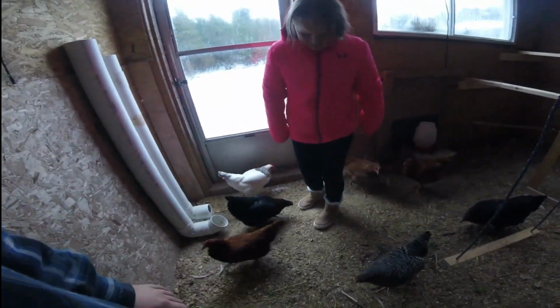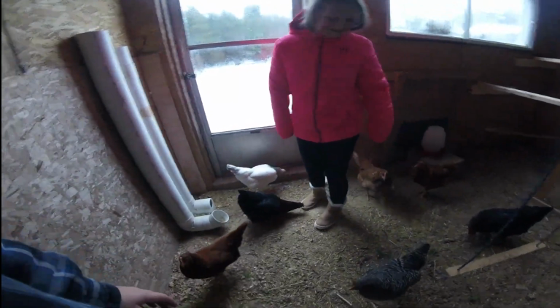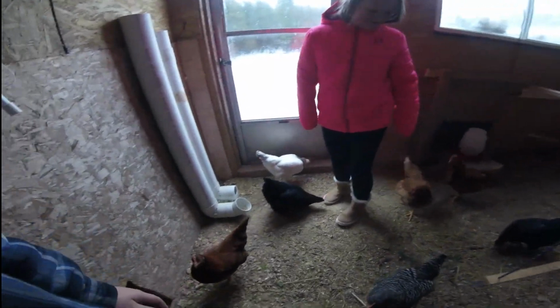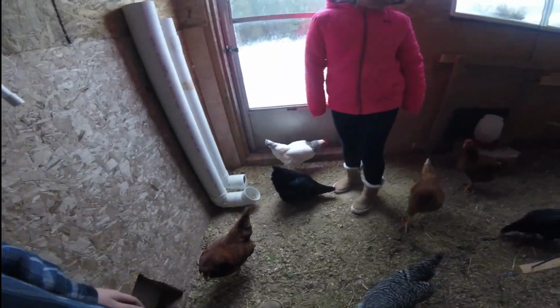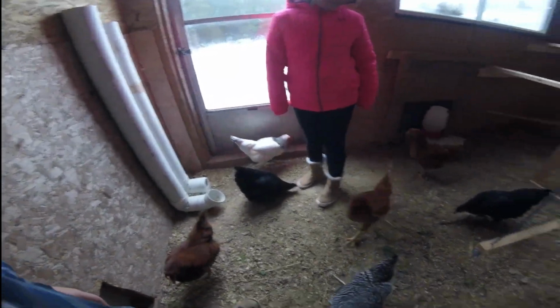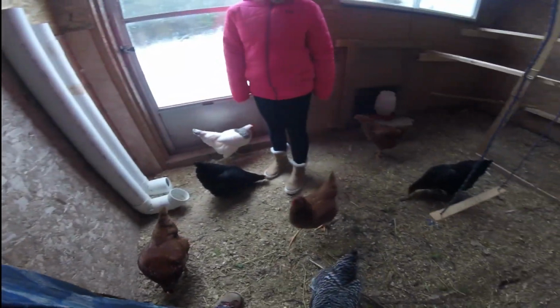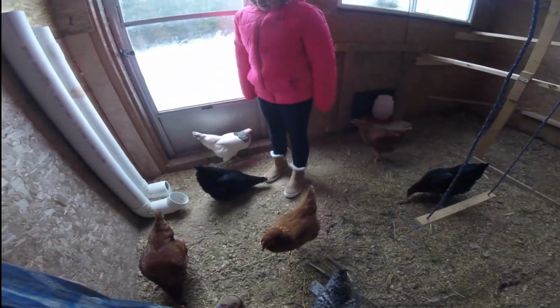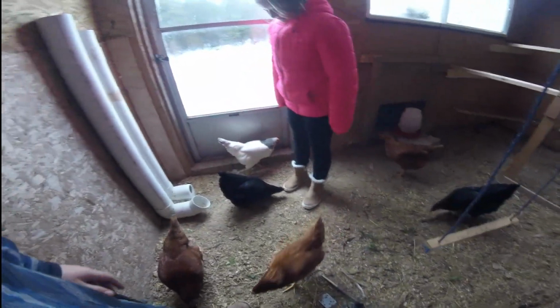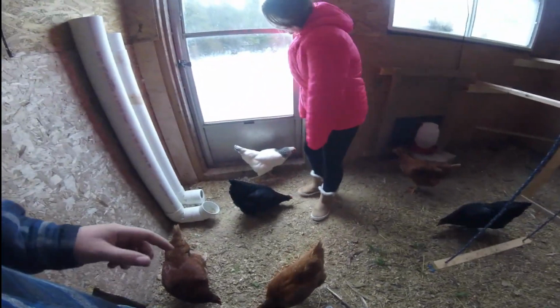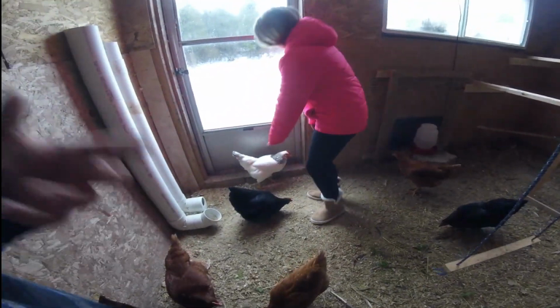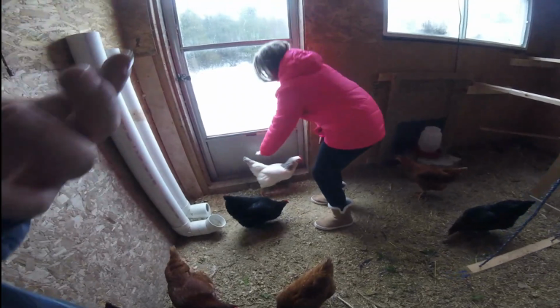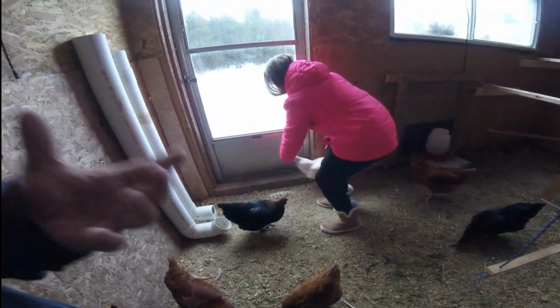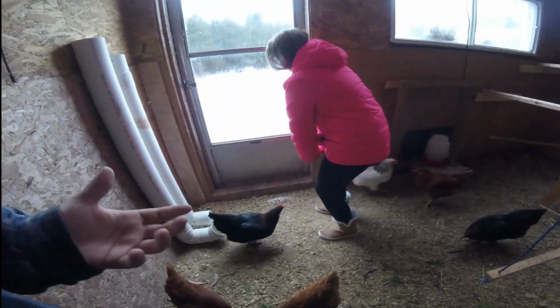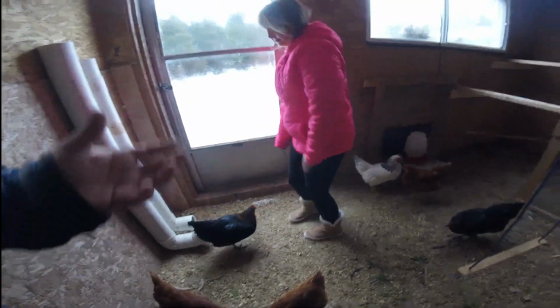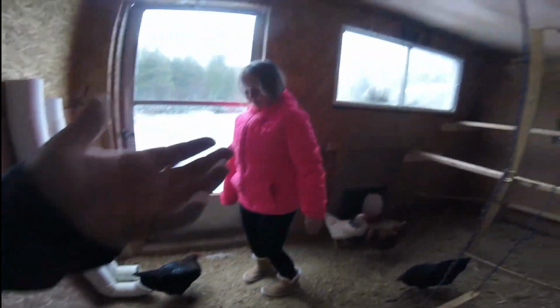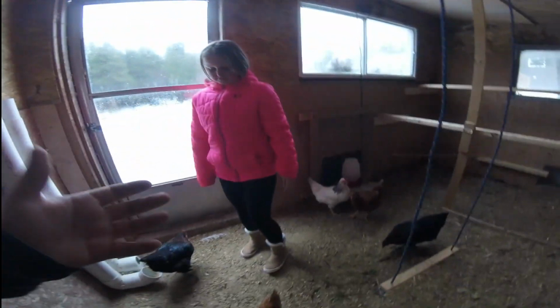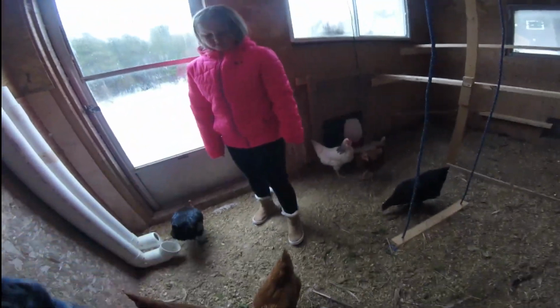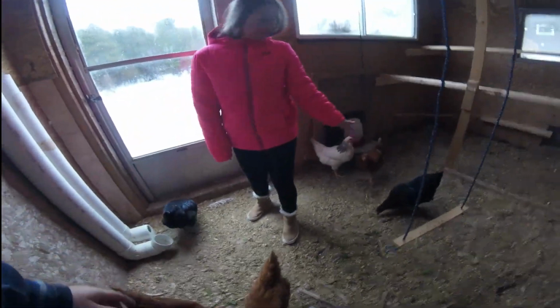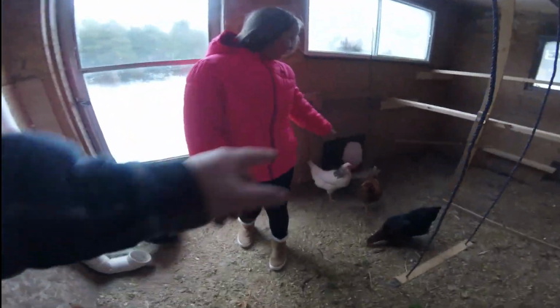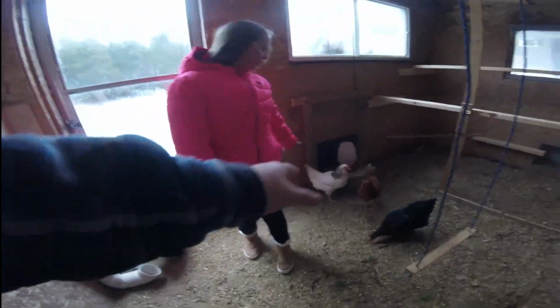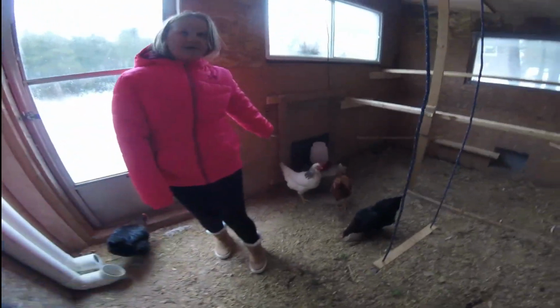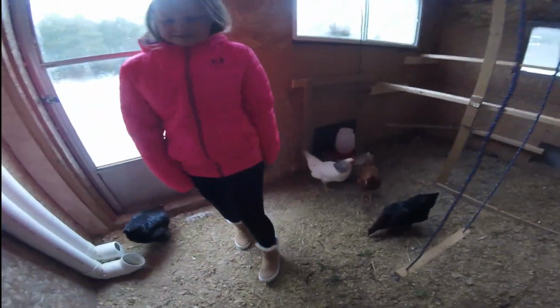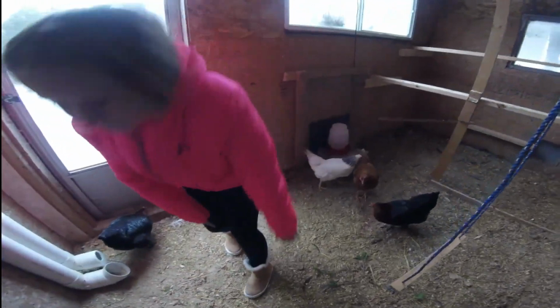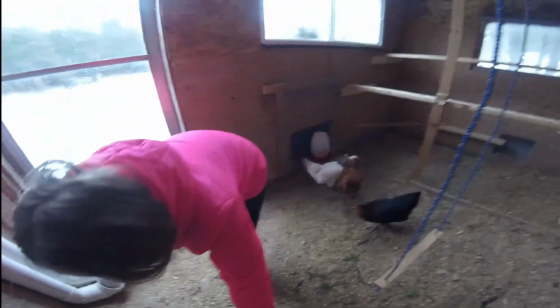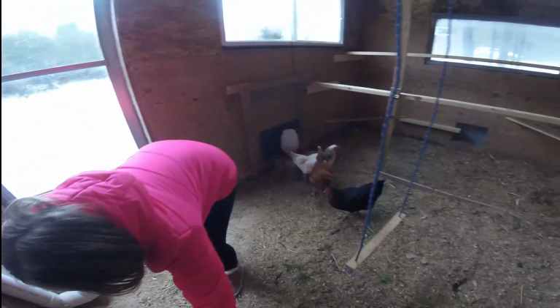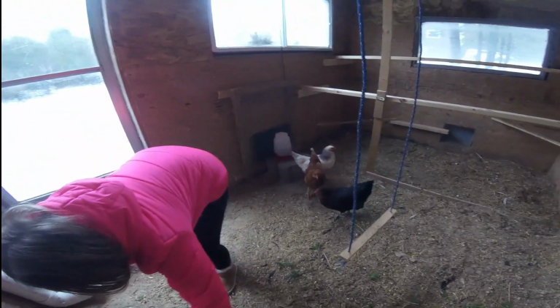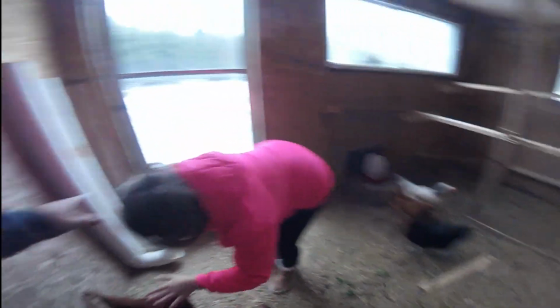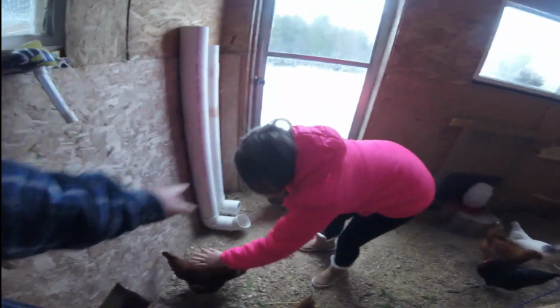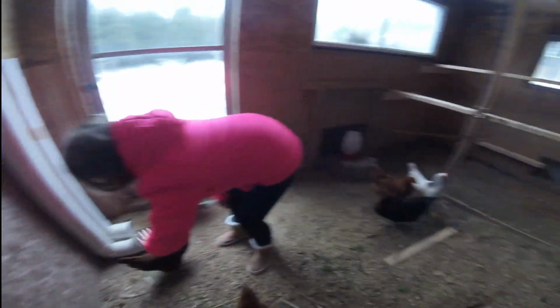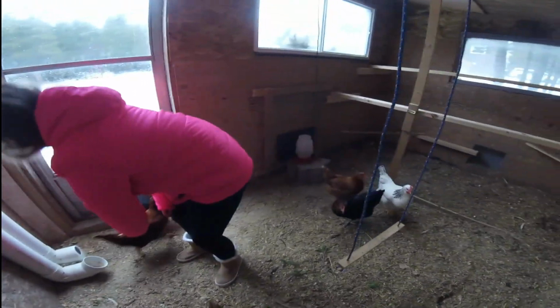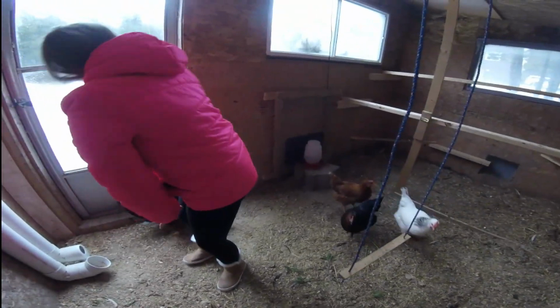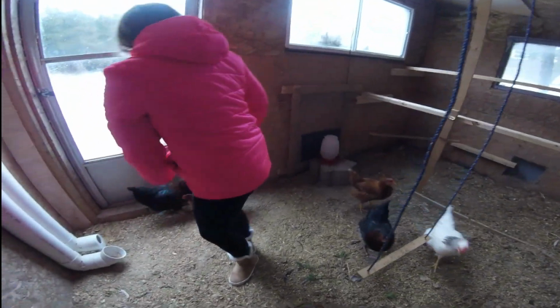We've tried it with all the other chickens but their combs and wattles aren't fully developed yet — only the white one. The white one and that black one are soon going to be the layers.